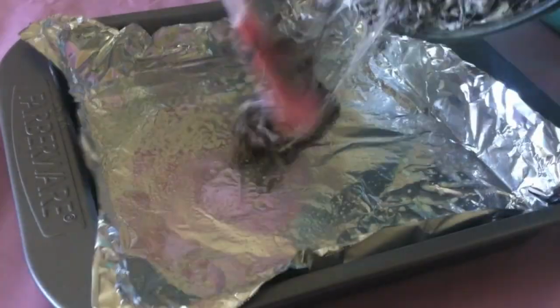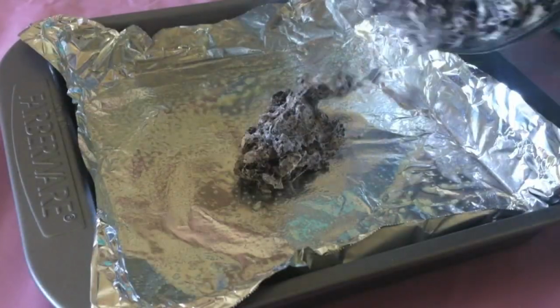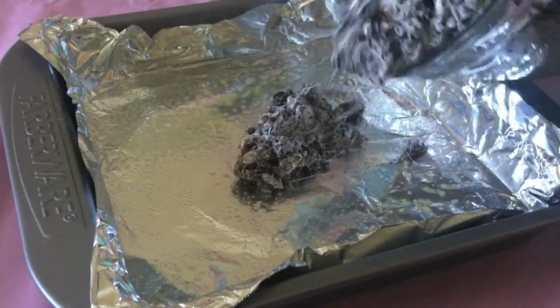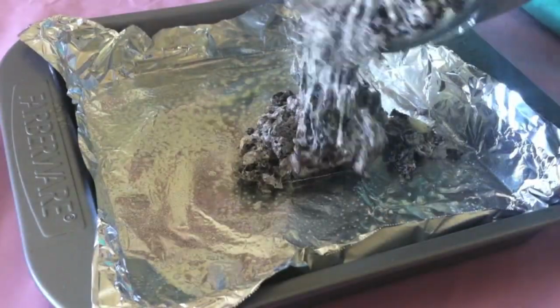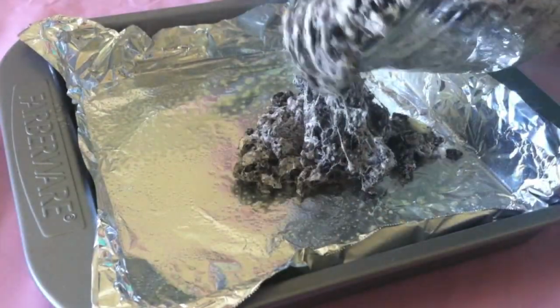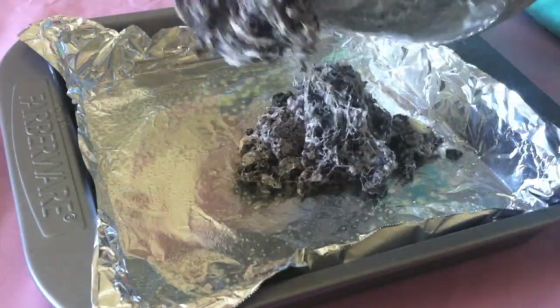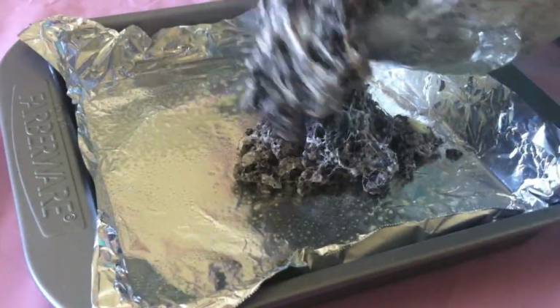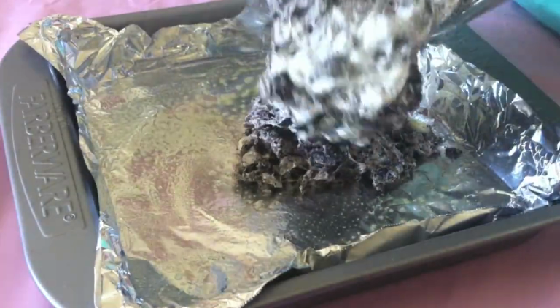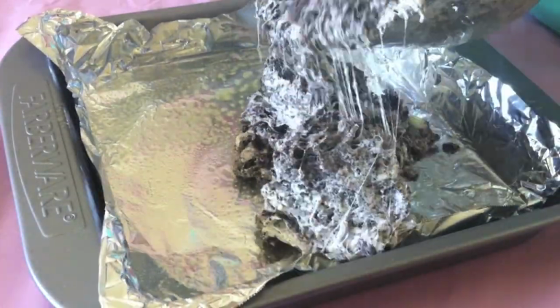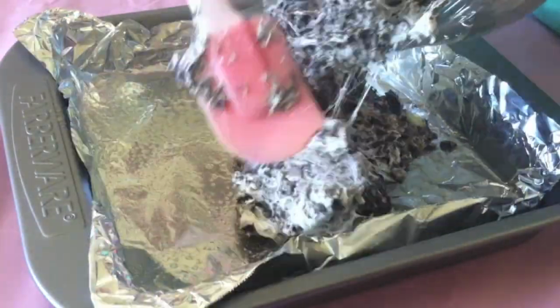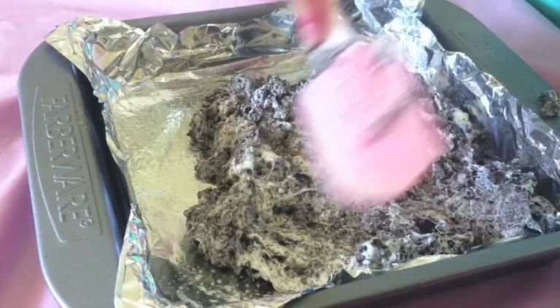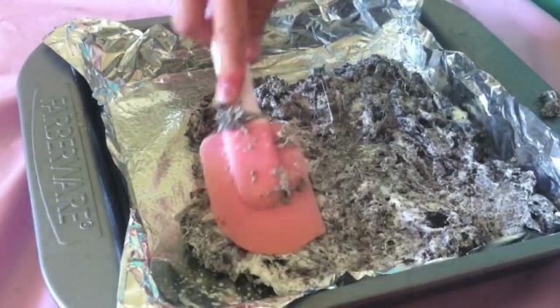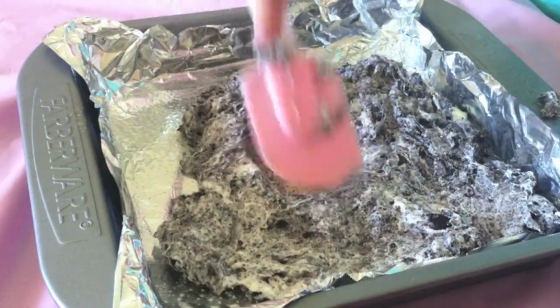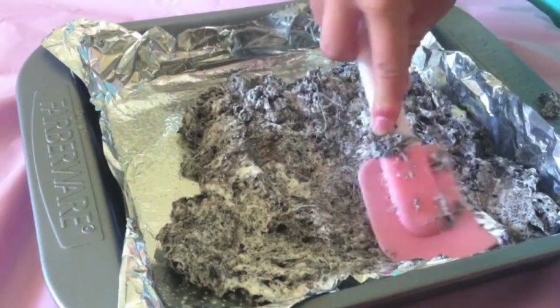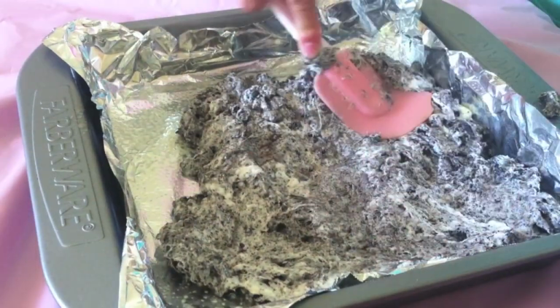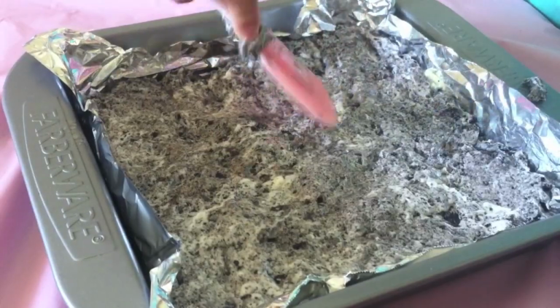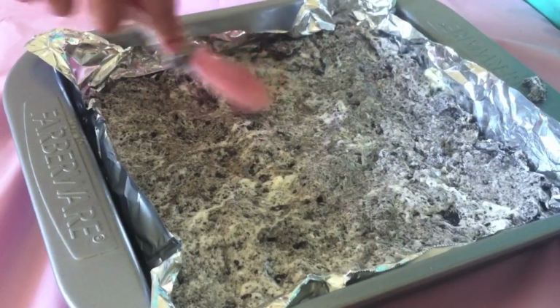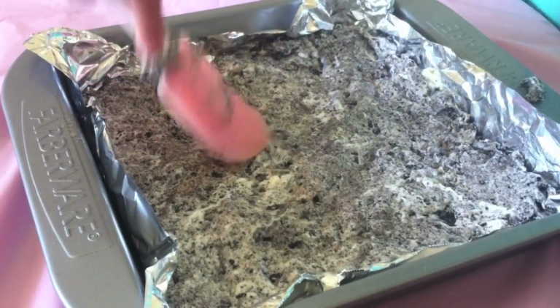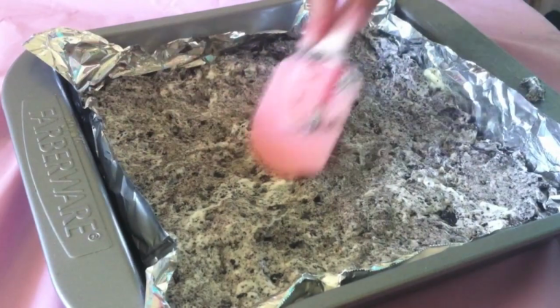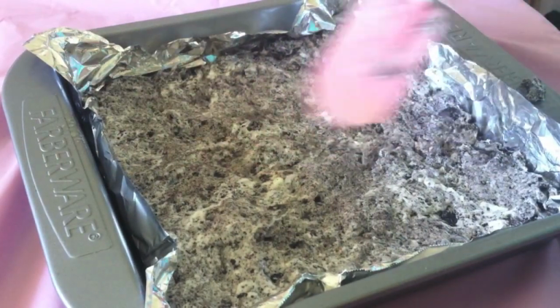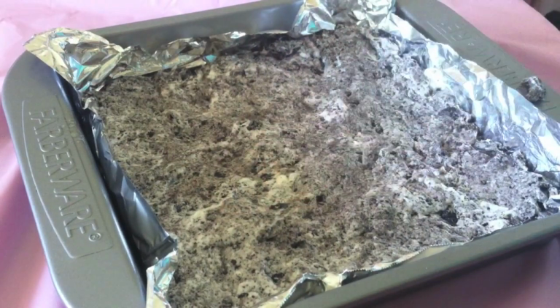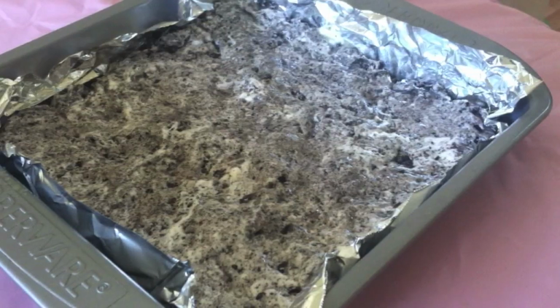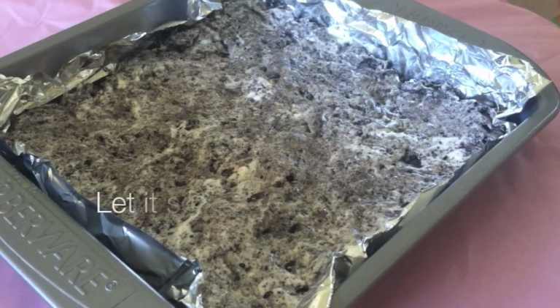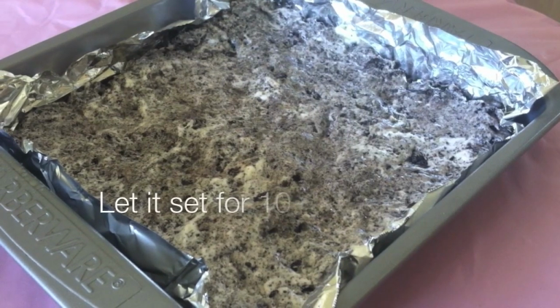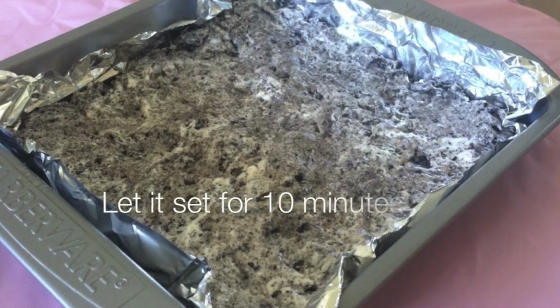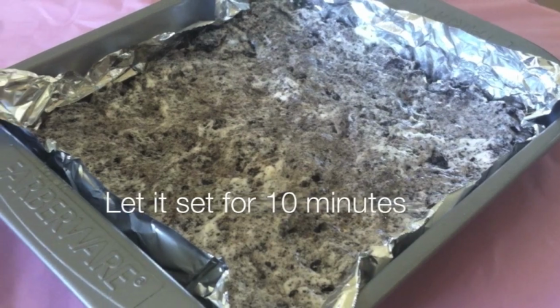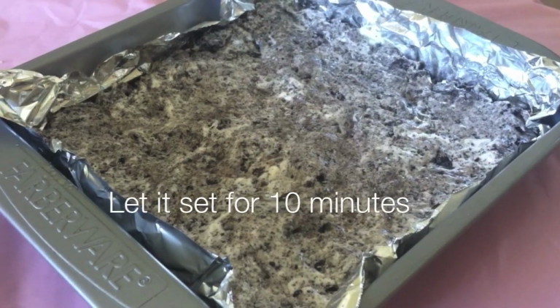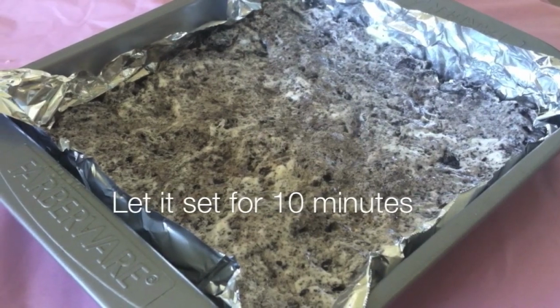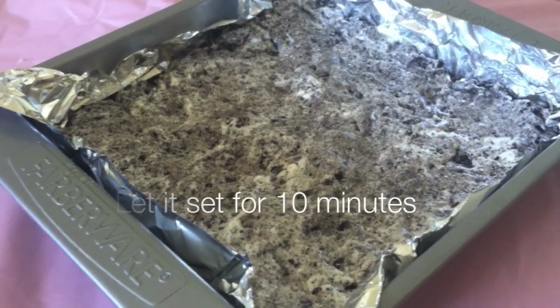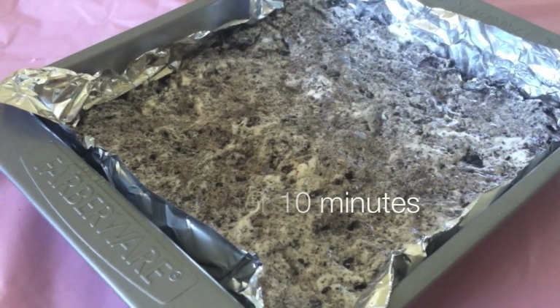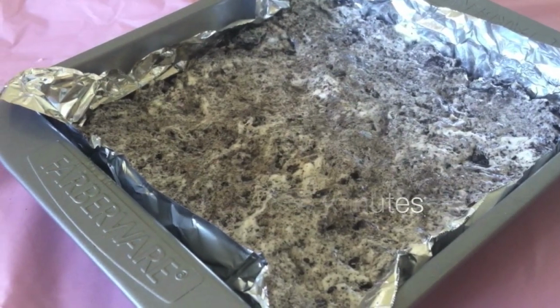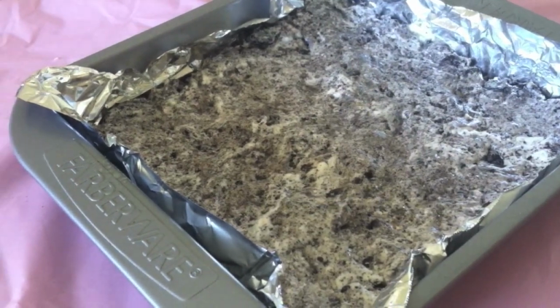After that, you can just spoon it all into your prepared baking pan and spread it out evenly. Let the marshmallow treats set on the counter for 10 minutes until they are firm.